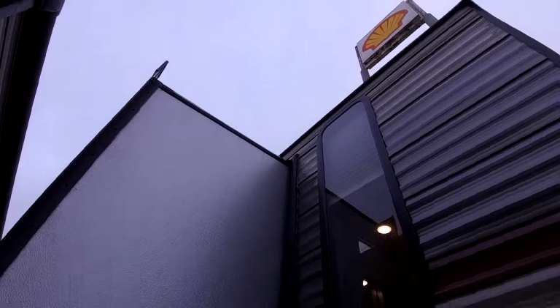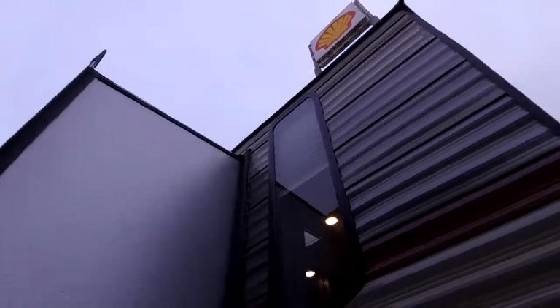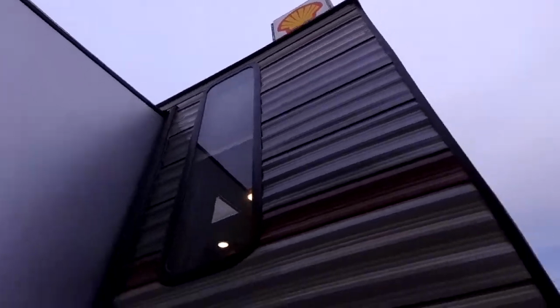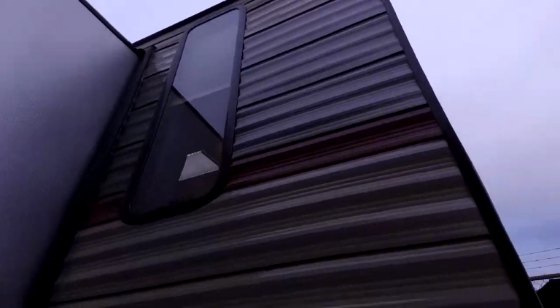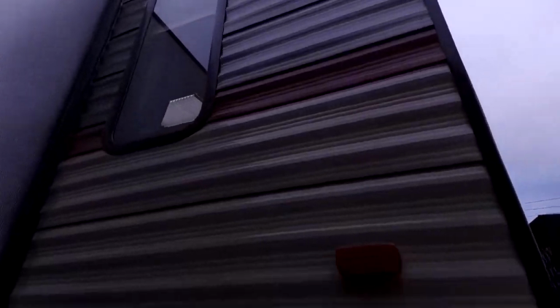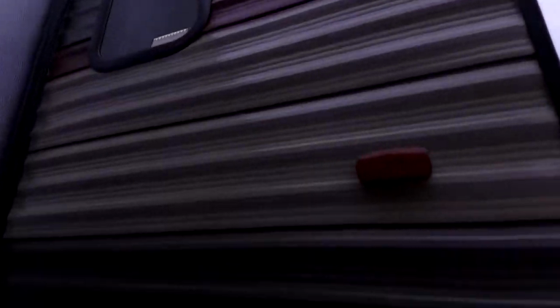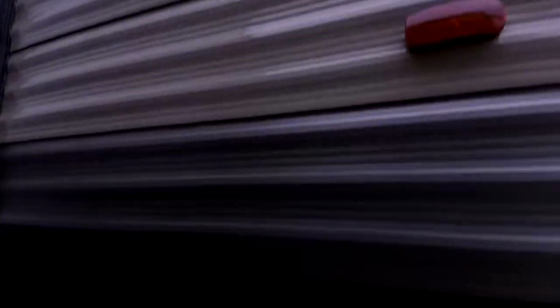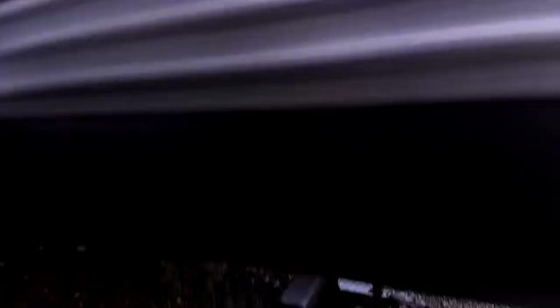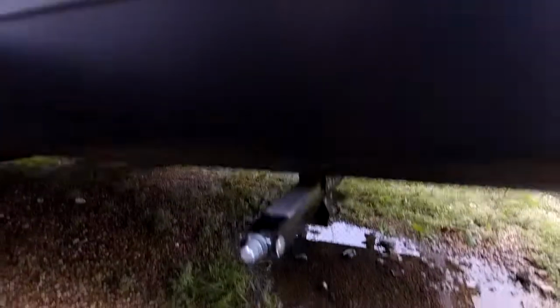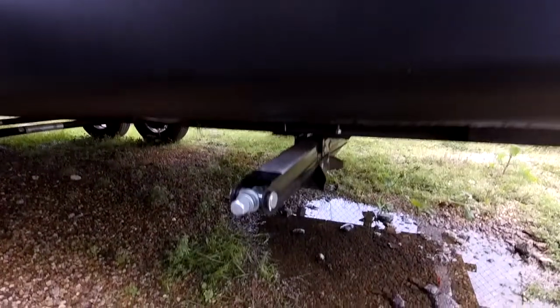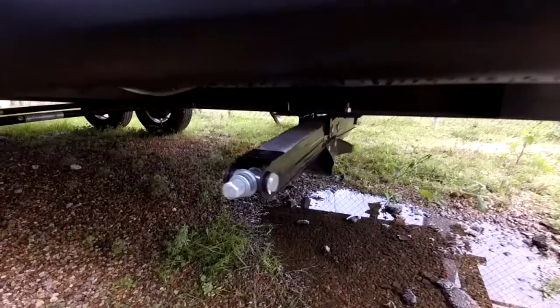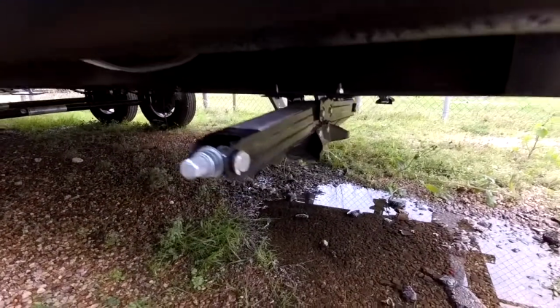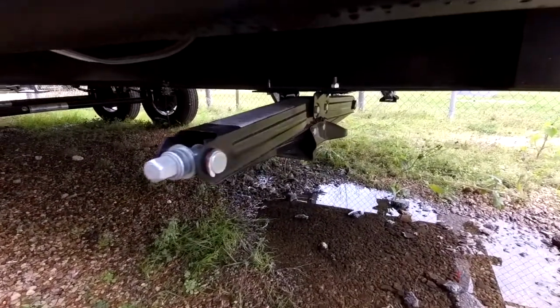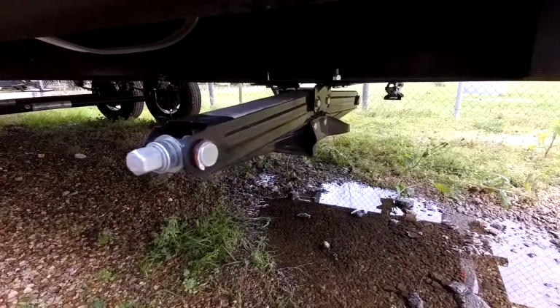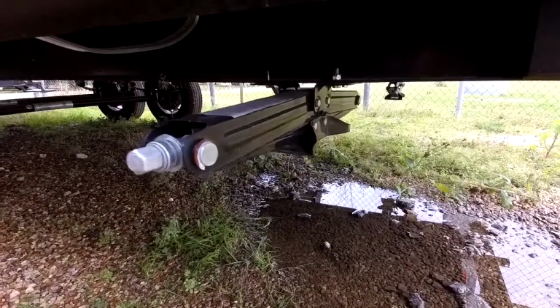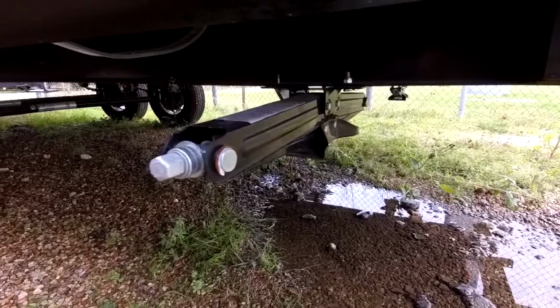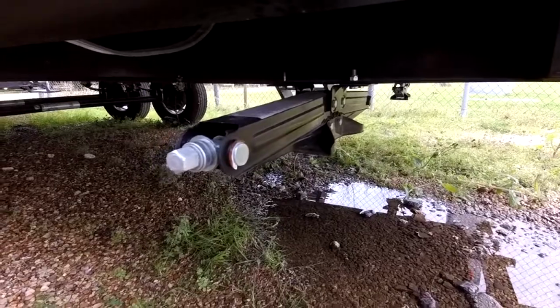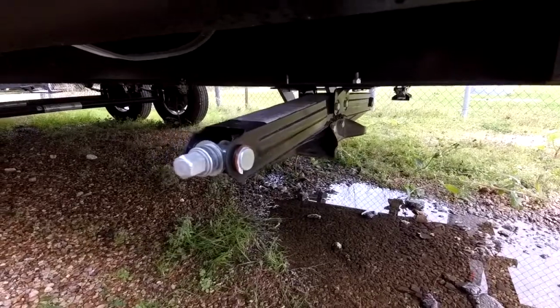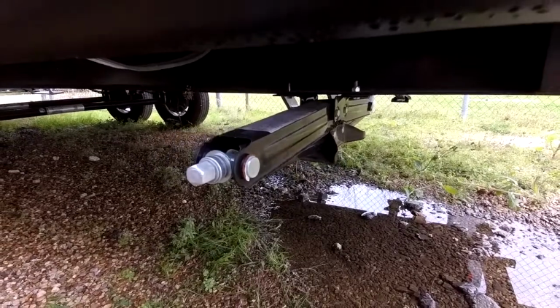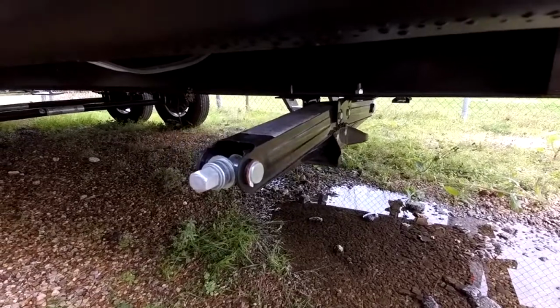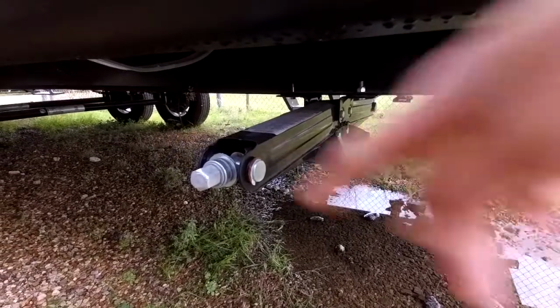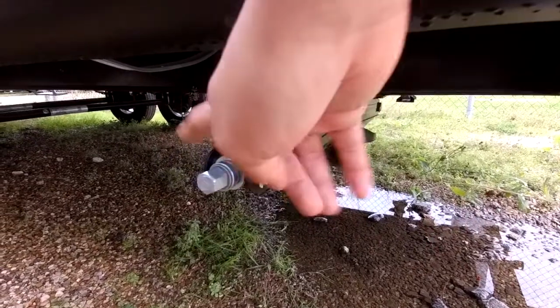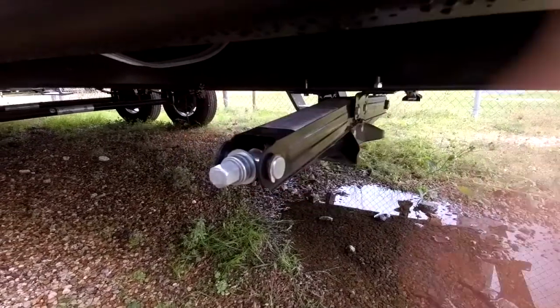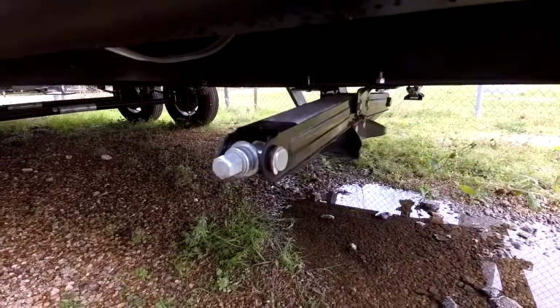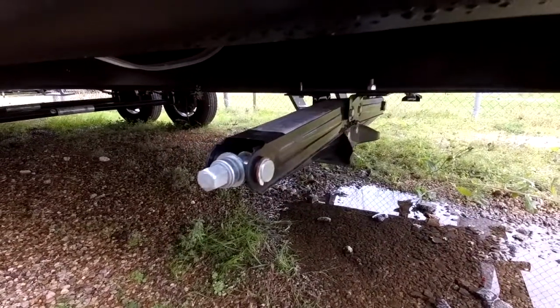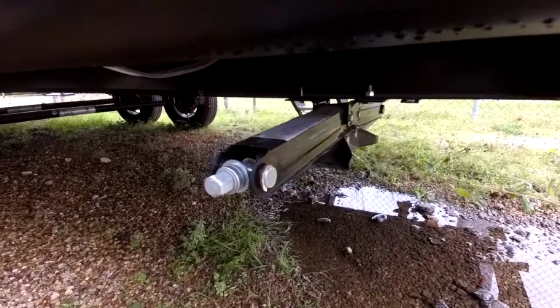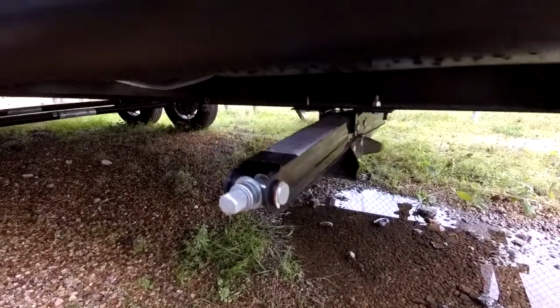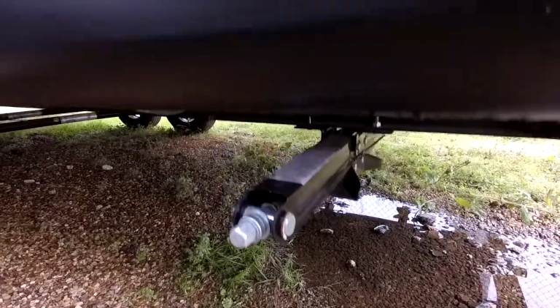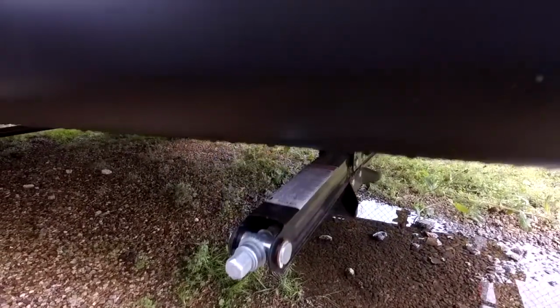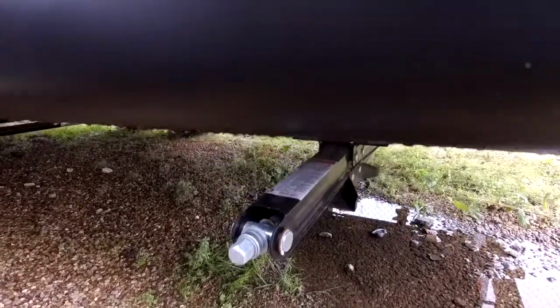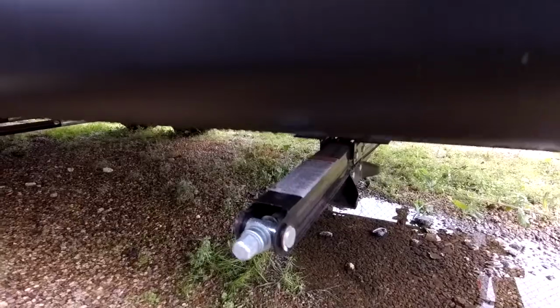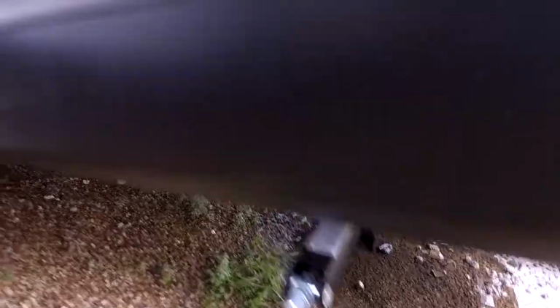It's kind of funny, but some RVs do not include stabilizer jacks — our RVs do. These are manual, but a quick fix is to get a drill and a three-quarter inch bit and you can quickly move your jacks up and down.